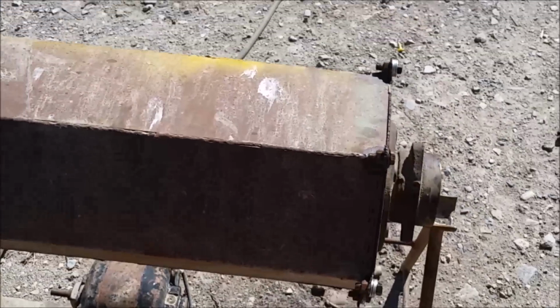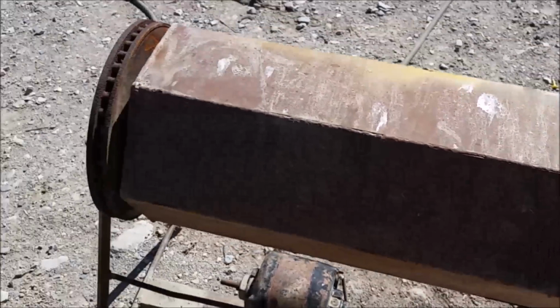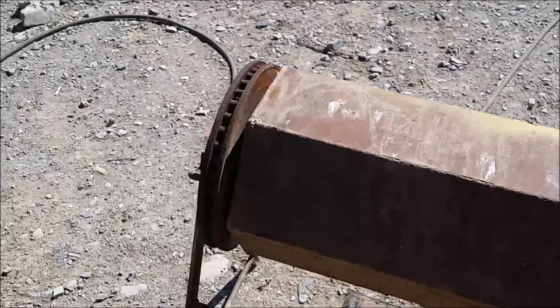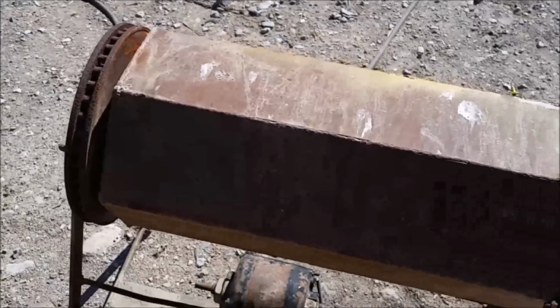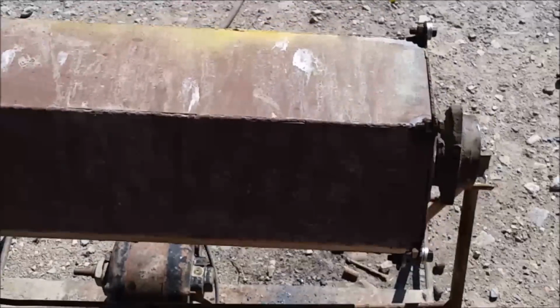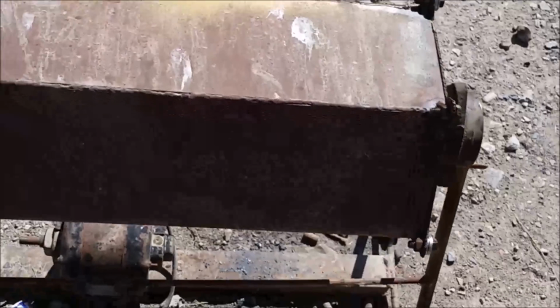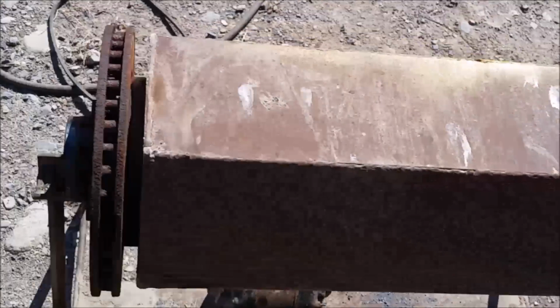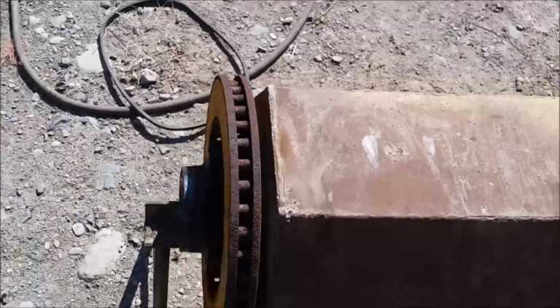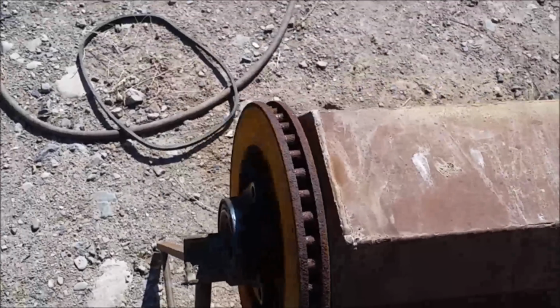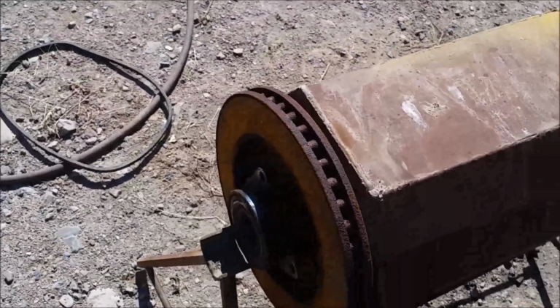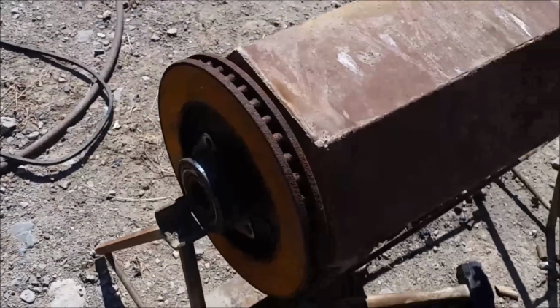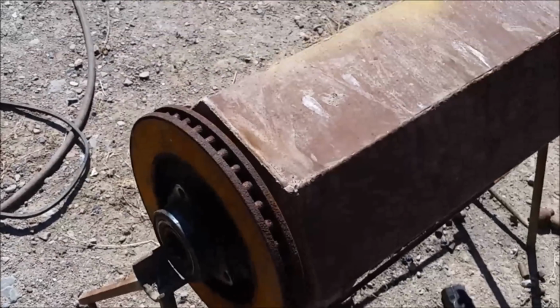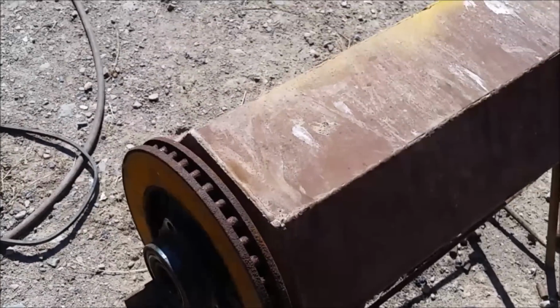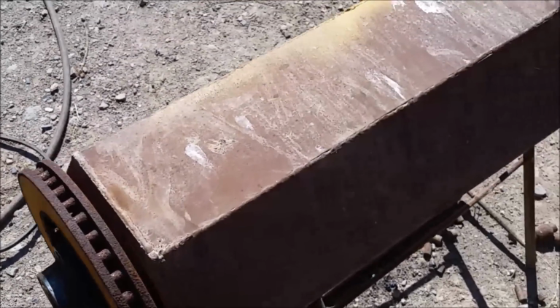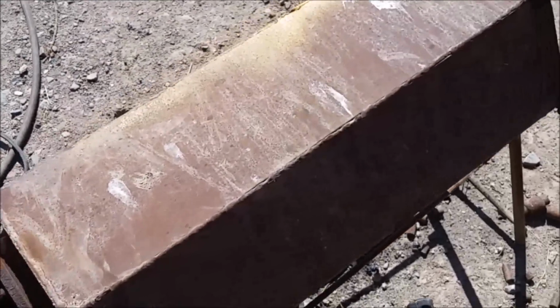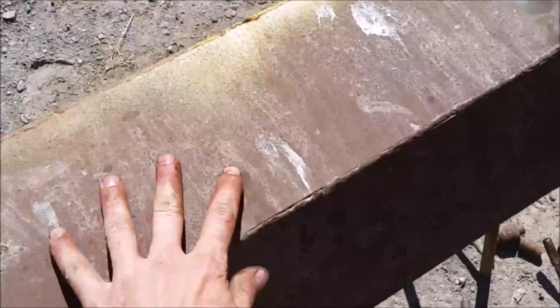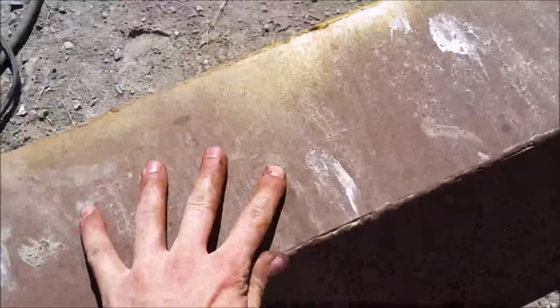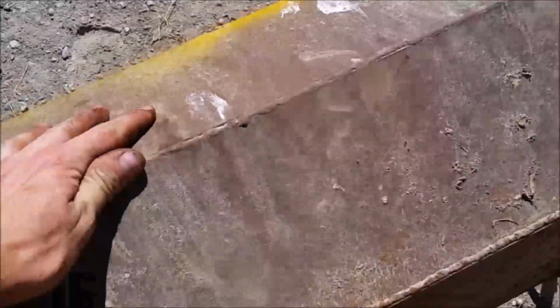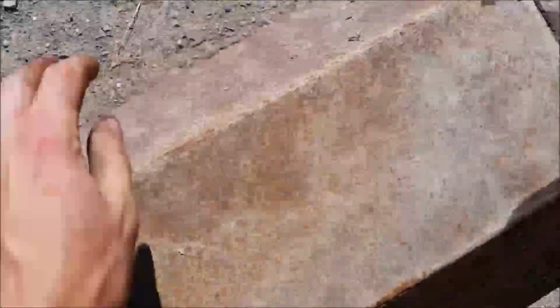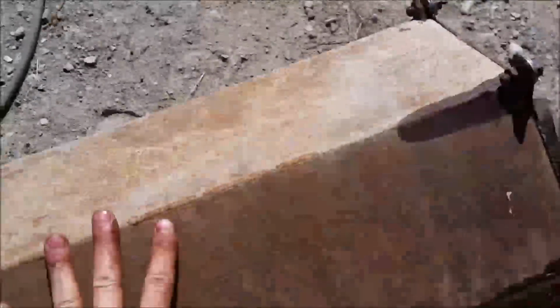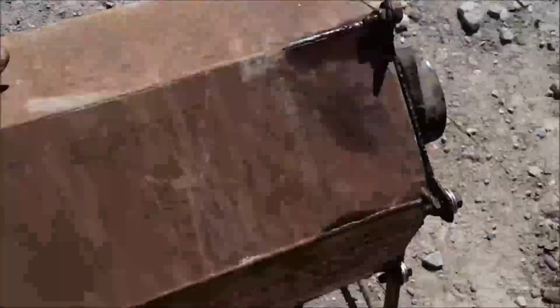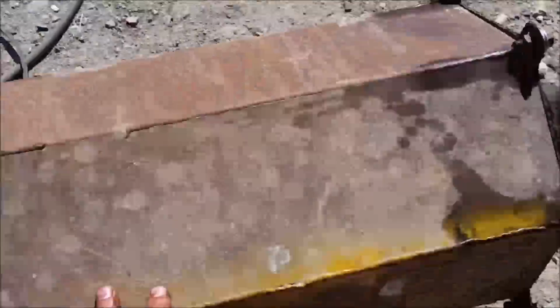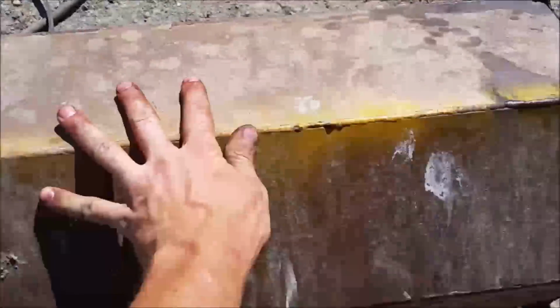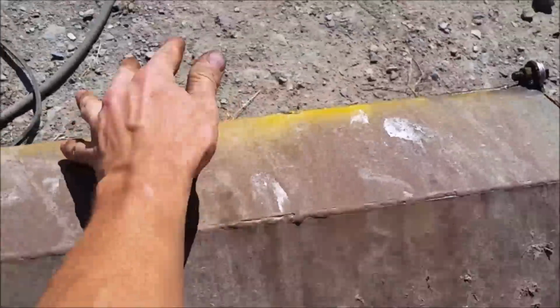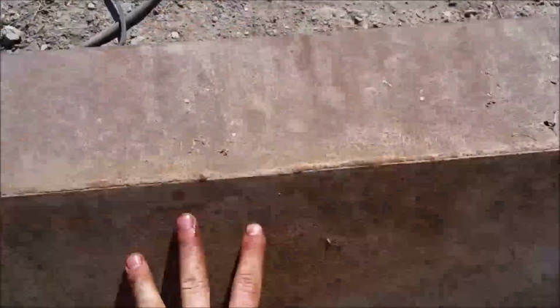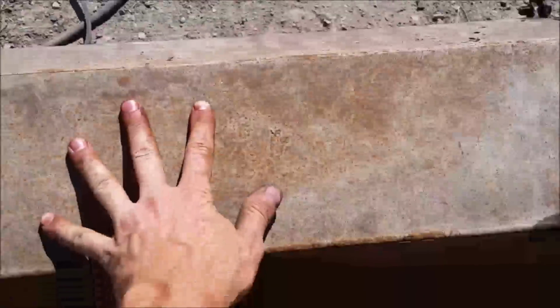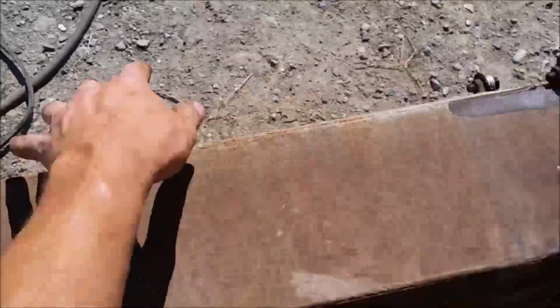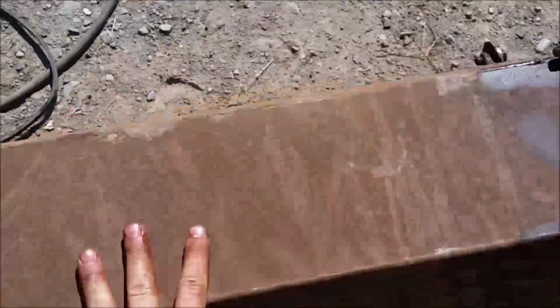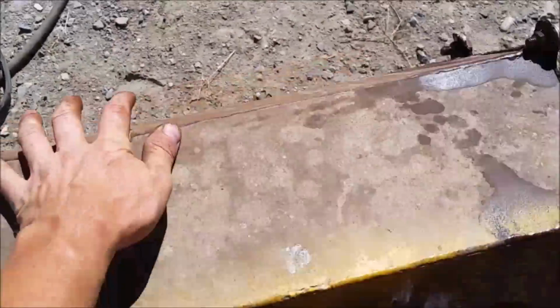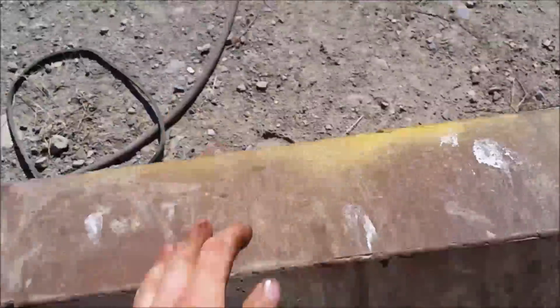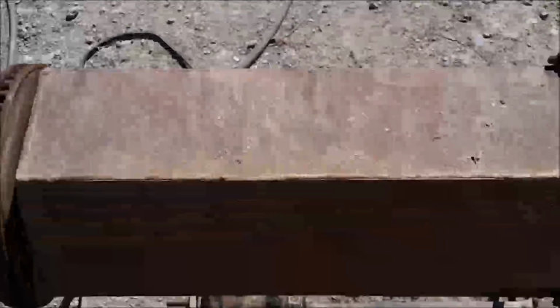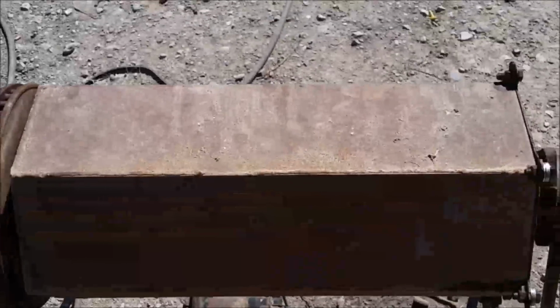There's the drum. I got the bearings and the lid and everything all bolted together. Look at this — it turns. It actually turns pretty easy. Nice.